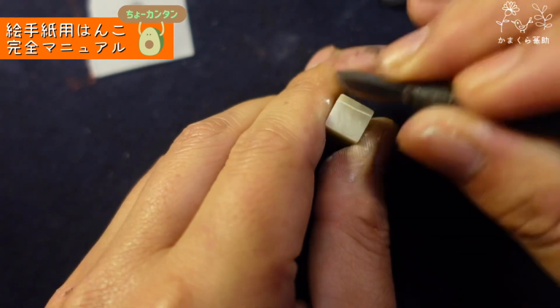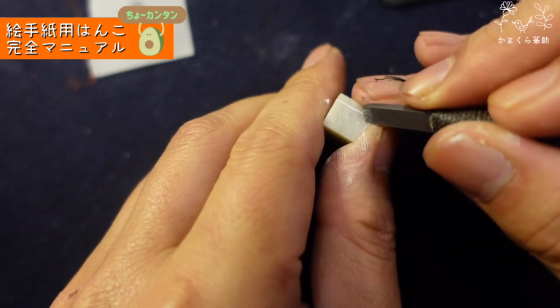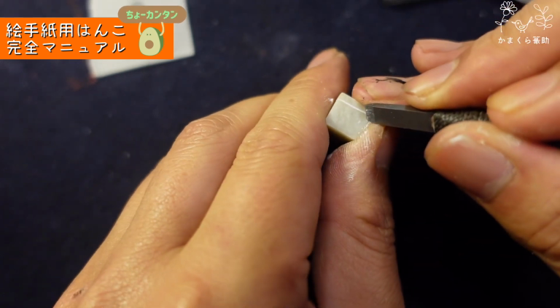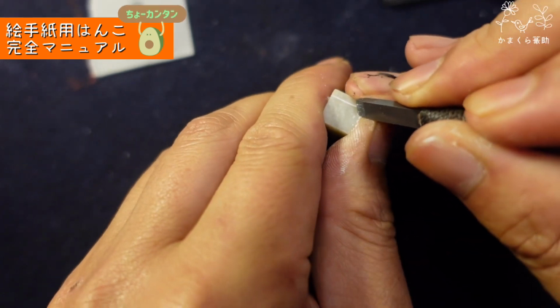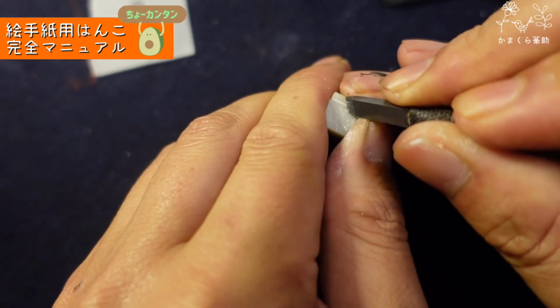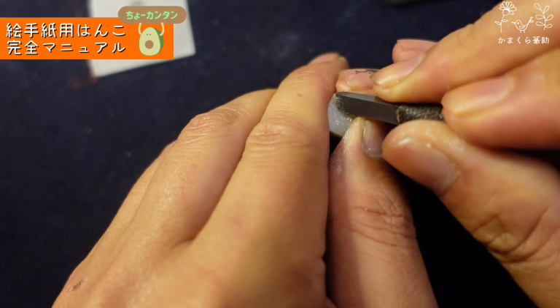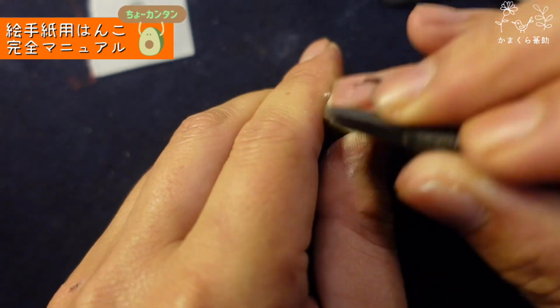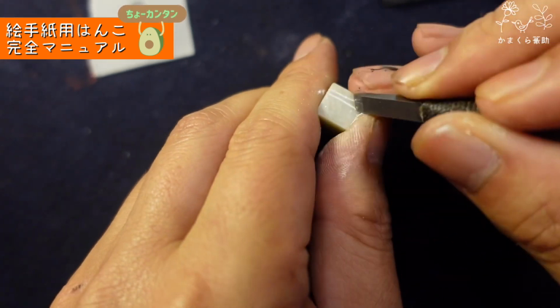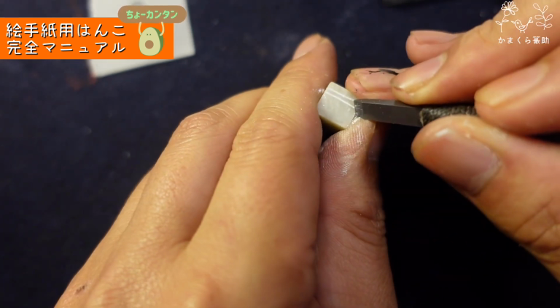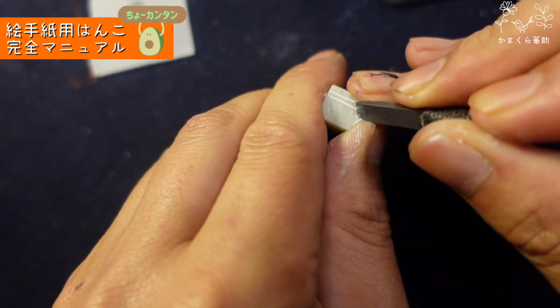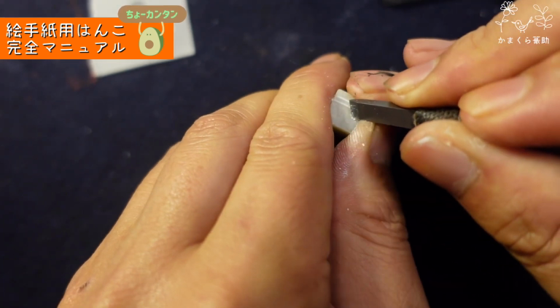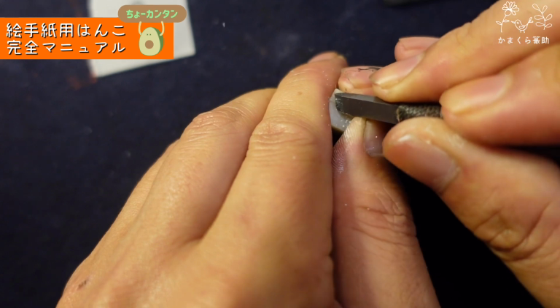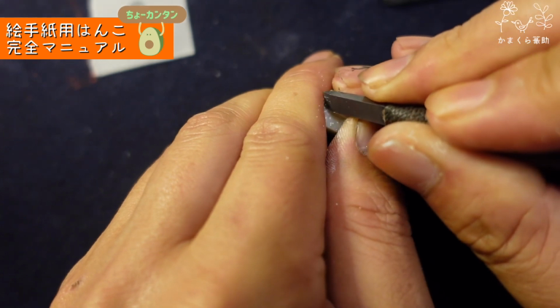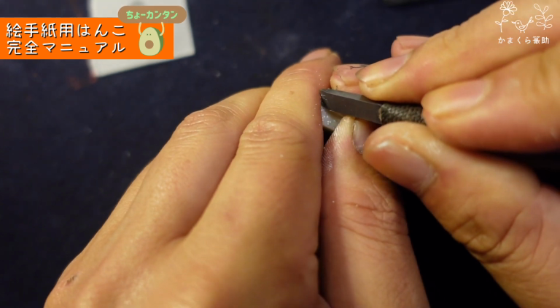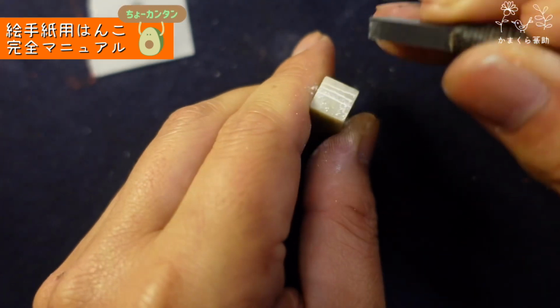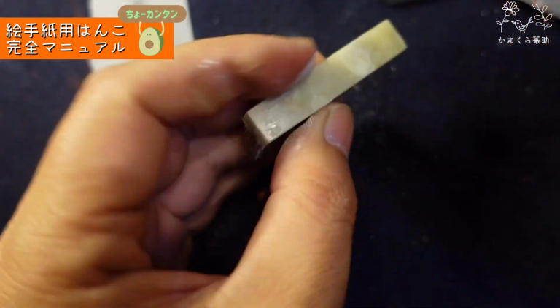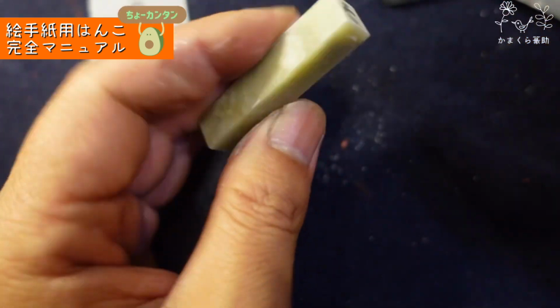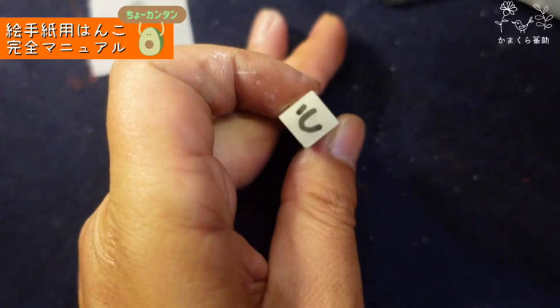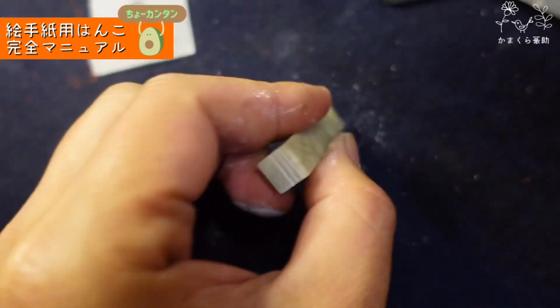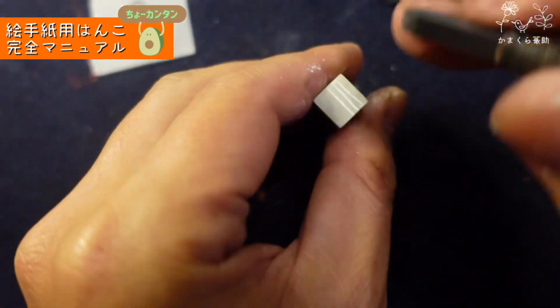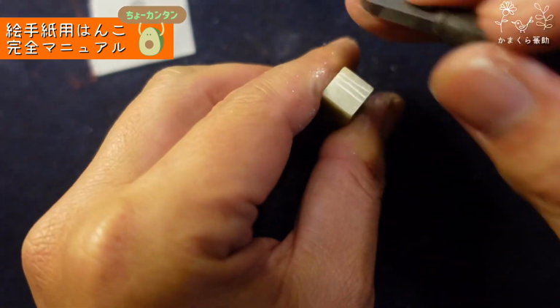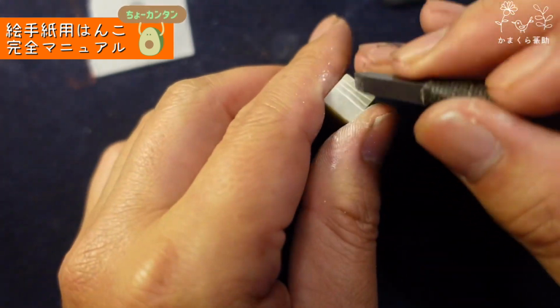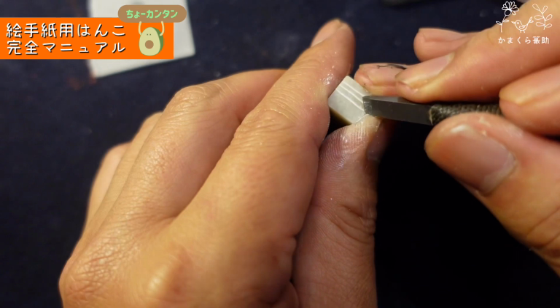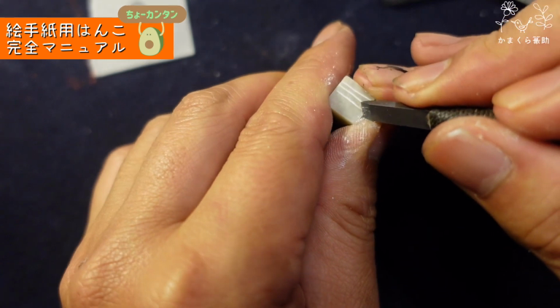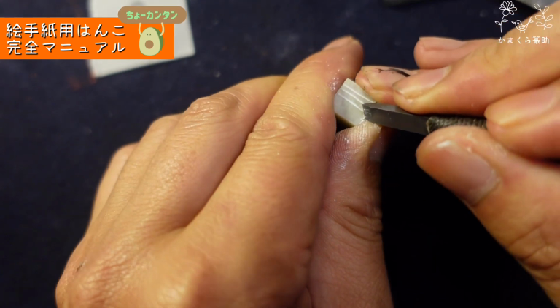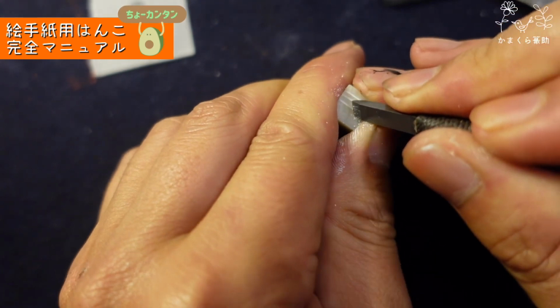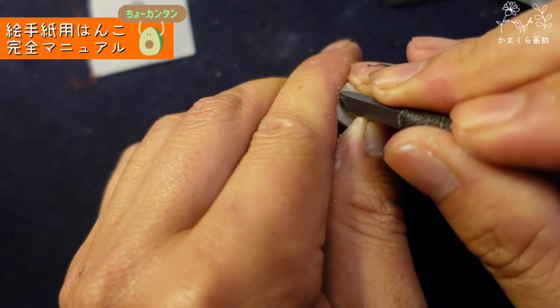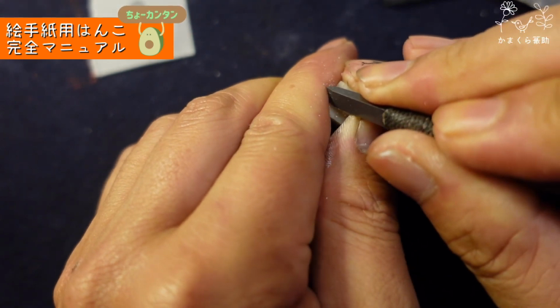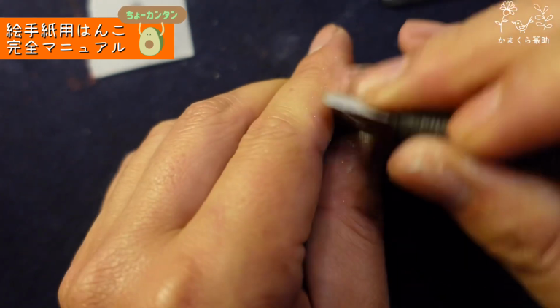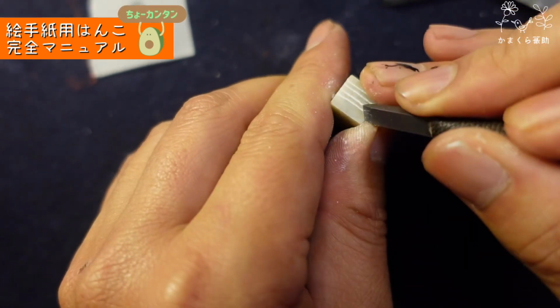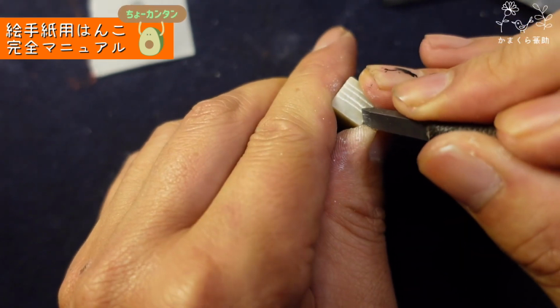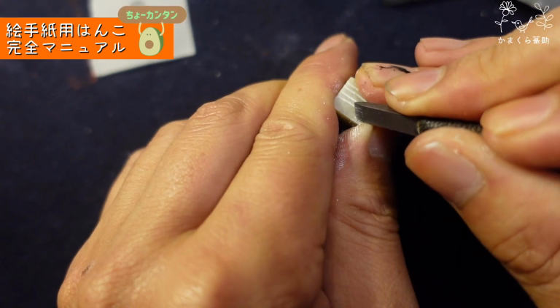初めての場合は緊張するので、石の反対側で先に練習しましょう。石は両面使えるので、裏側で彫る練習を何度かやってみてください。まっすぐ彫る練習をするだけでいいです。曲がっちゃってもいいから、とりあえず石に慣れておきましょう。